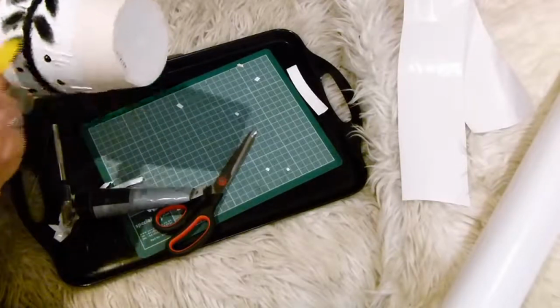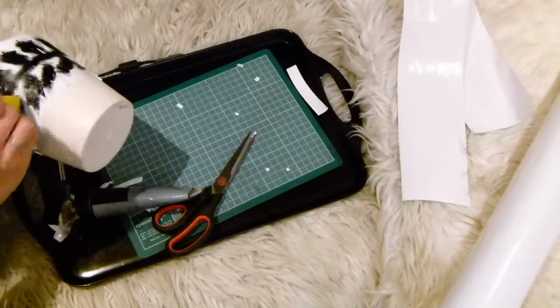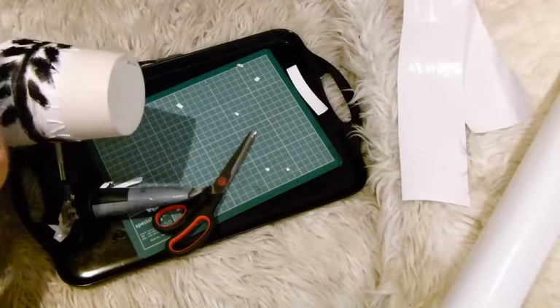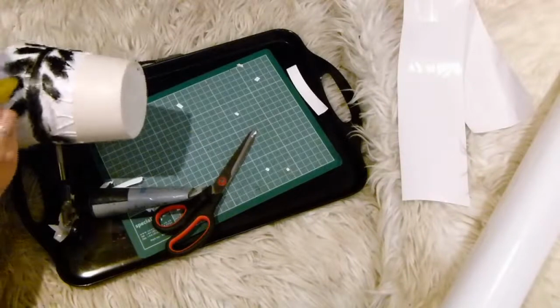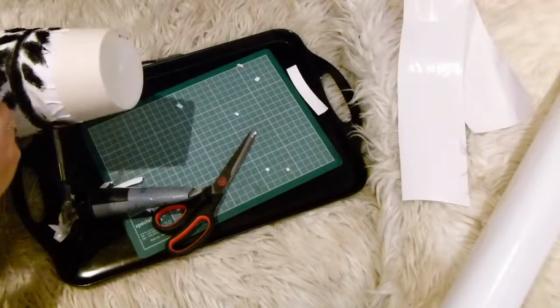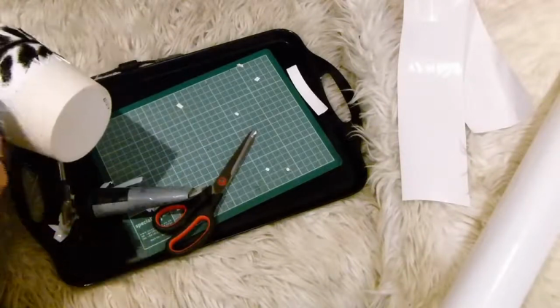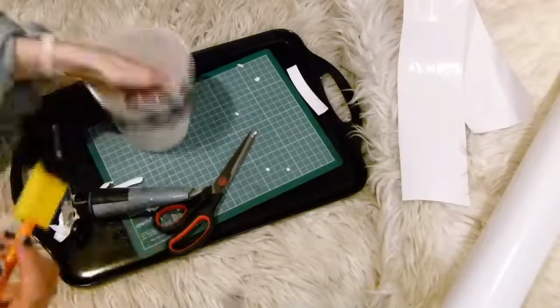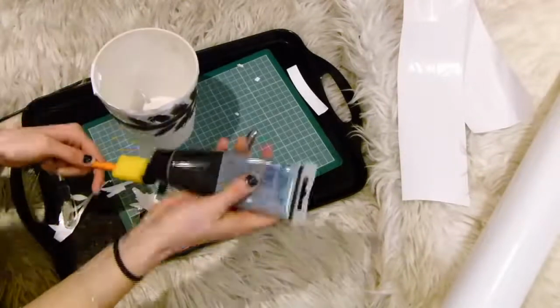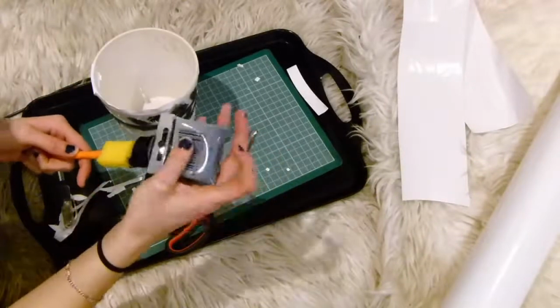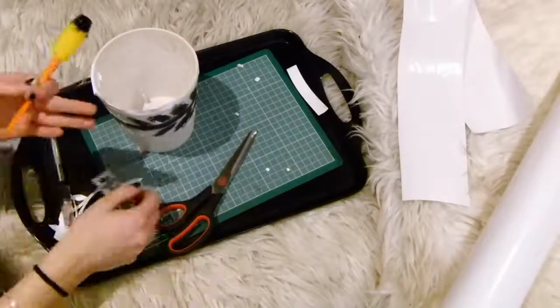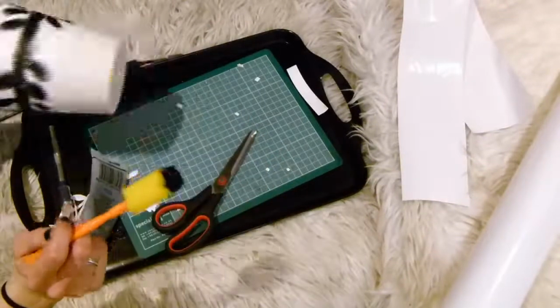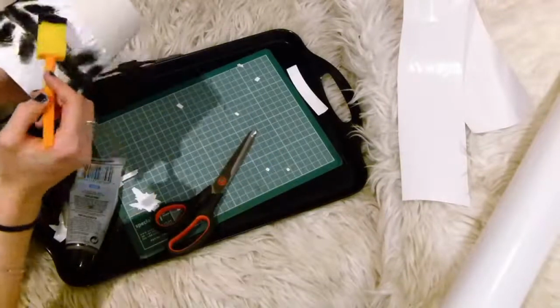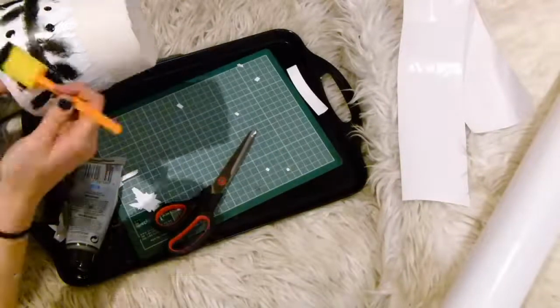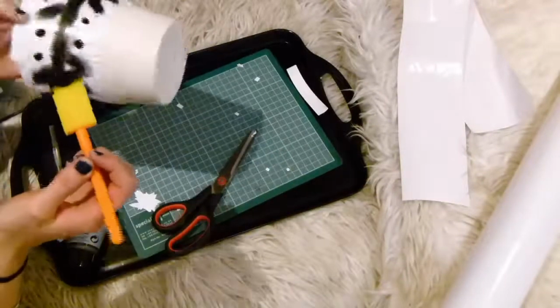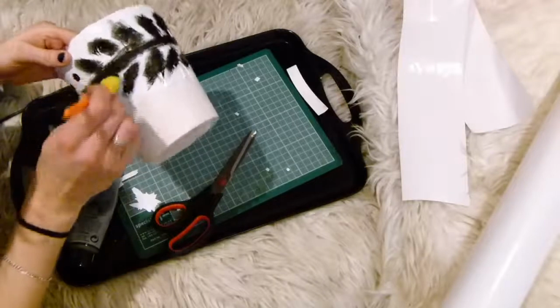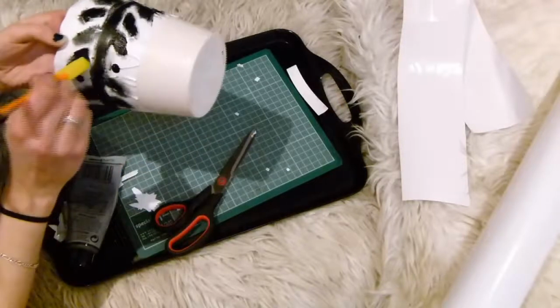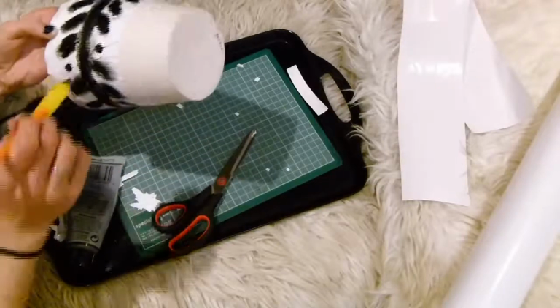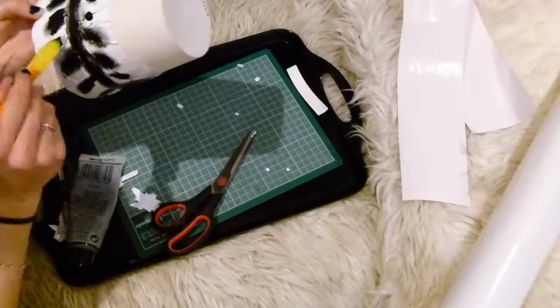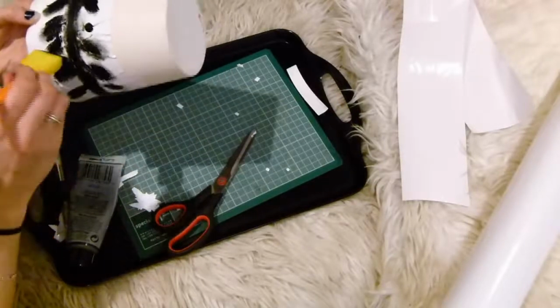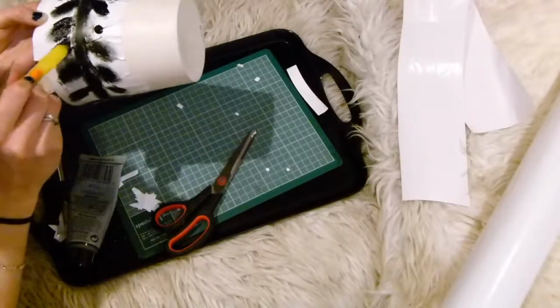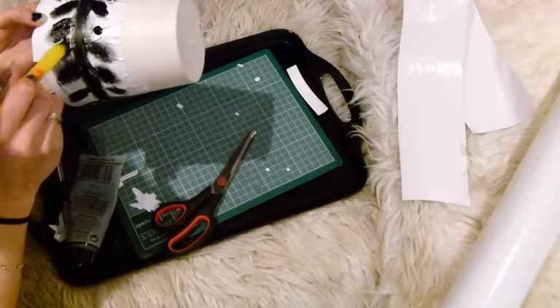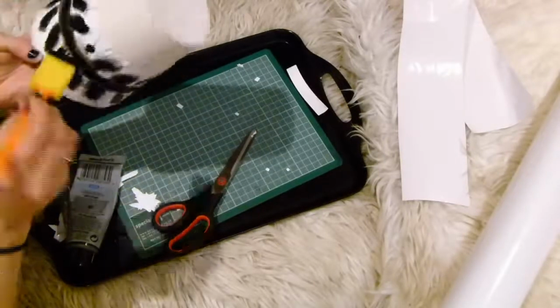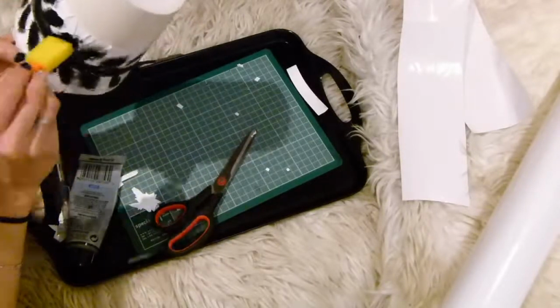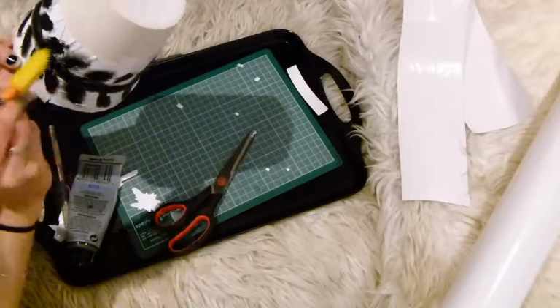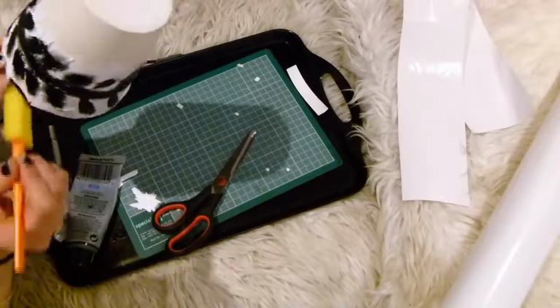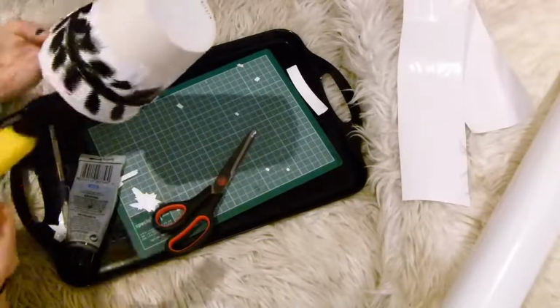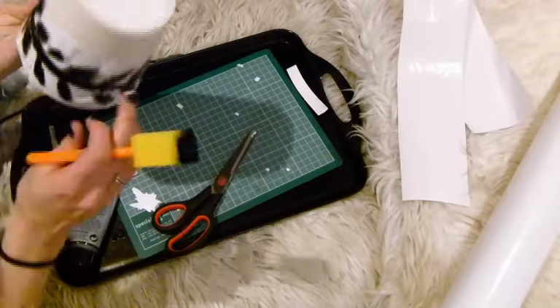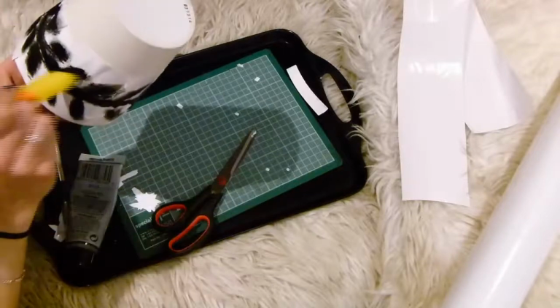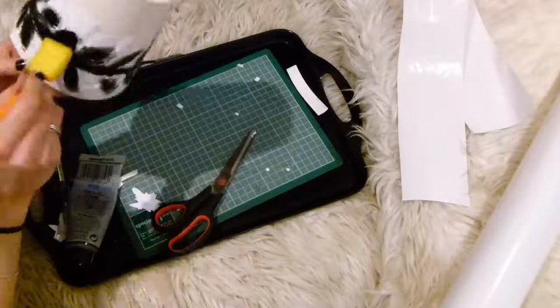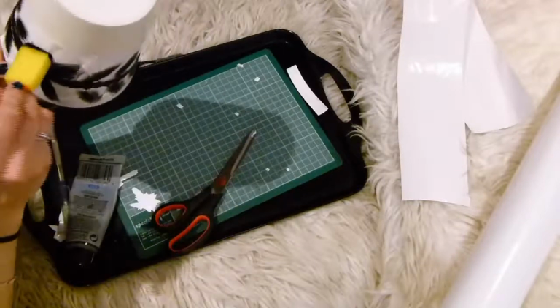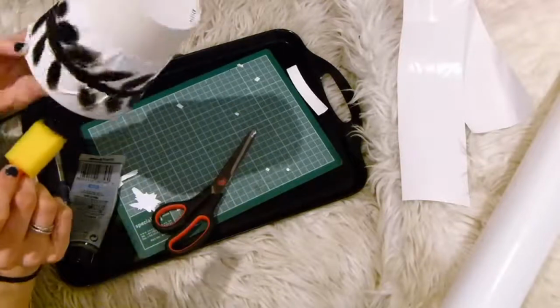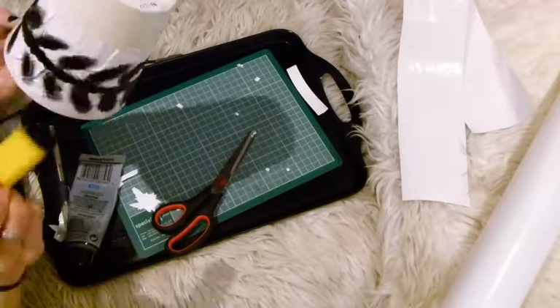Then you just want to leave it to dry before peeling off the contact paper - and there we are.